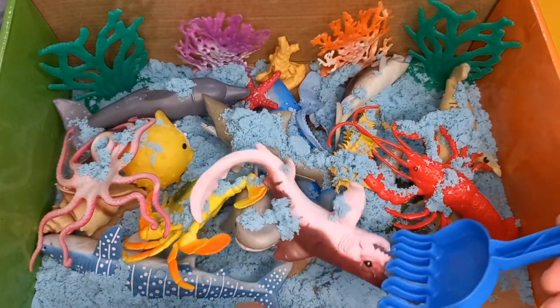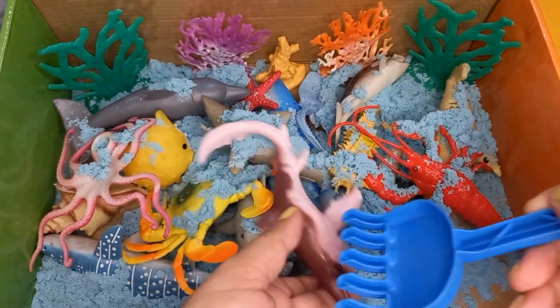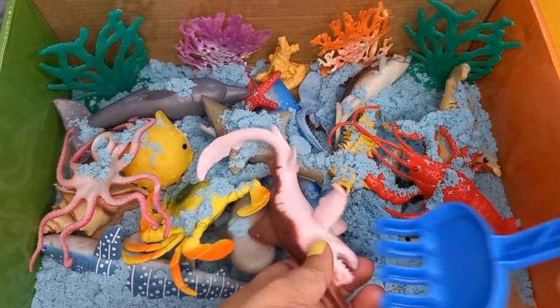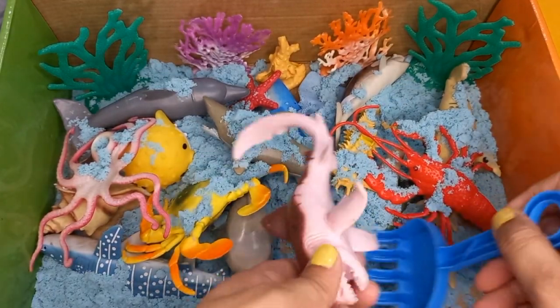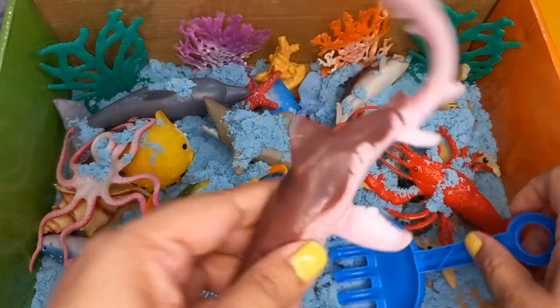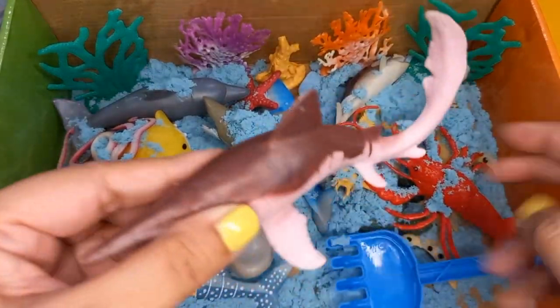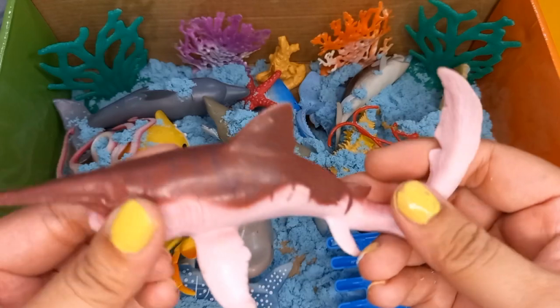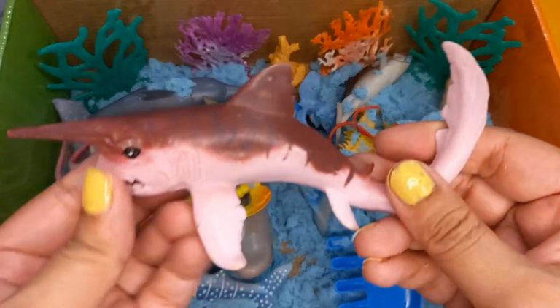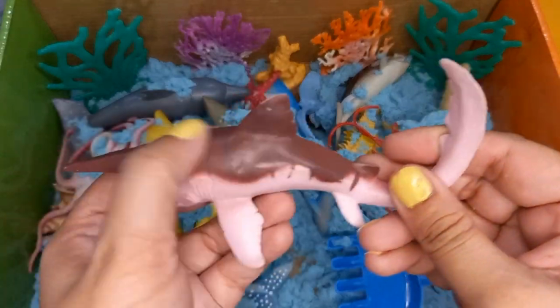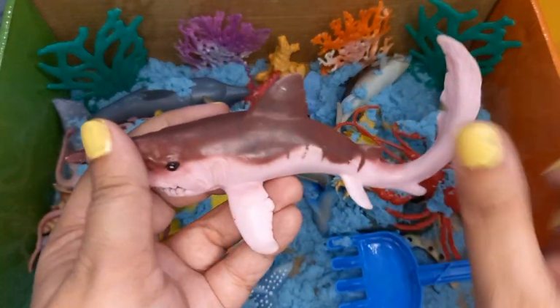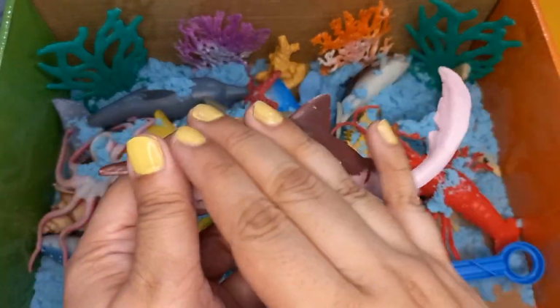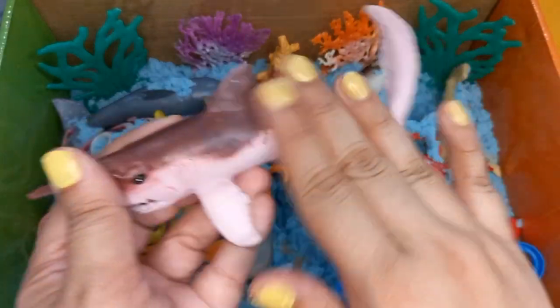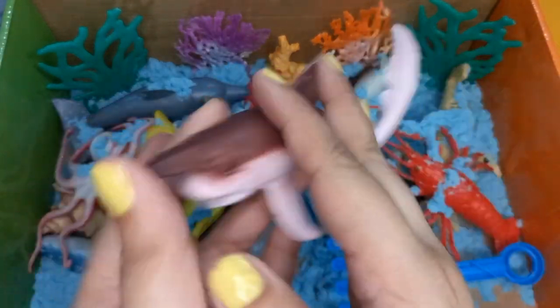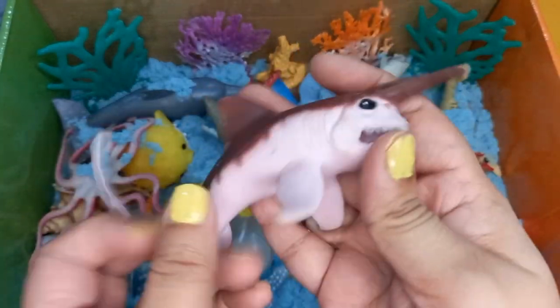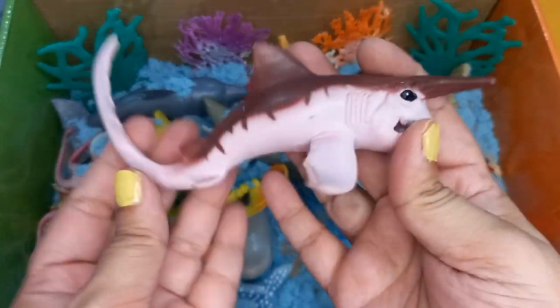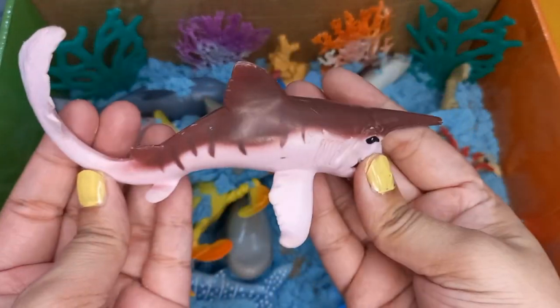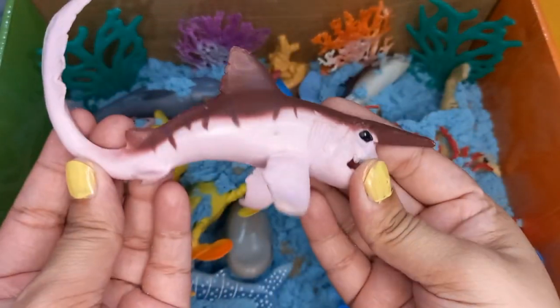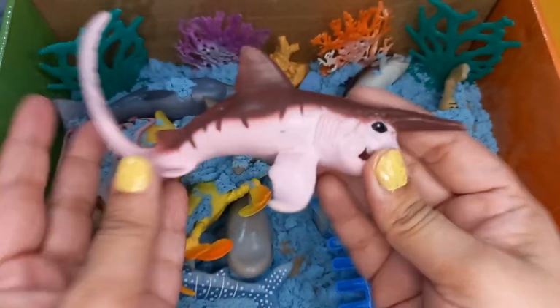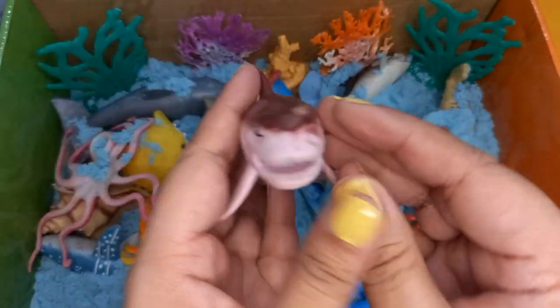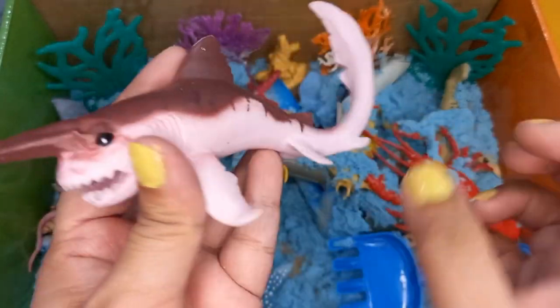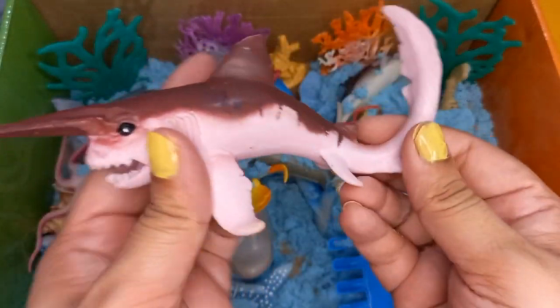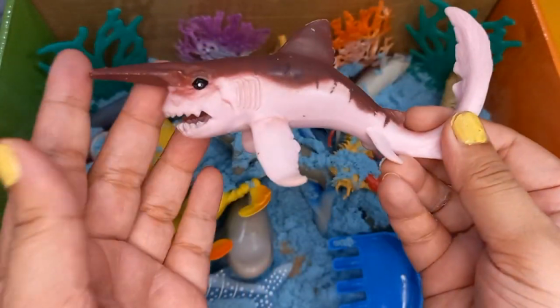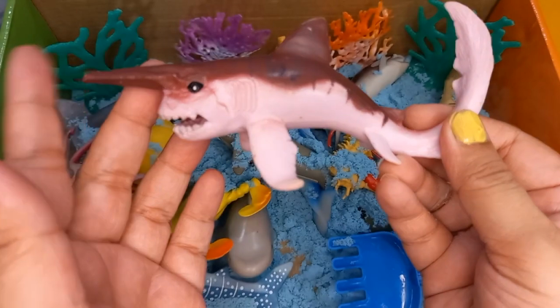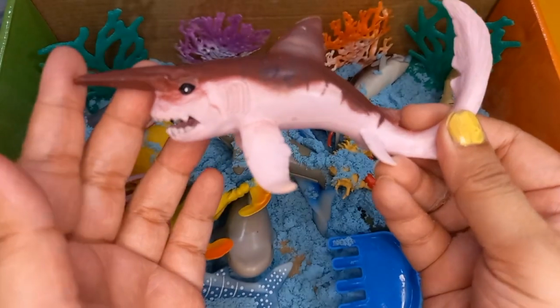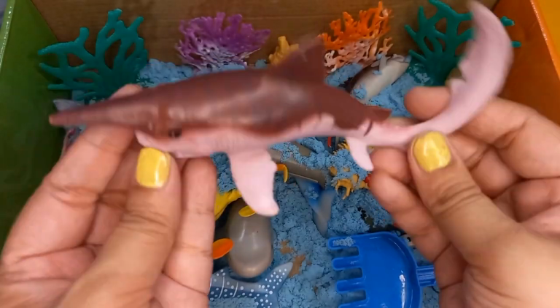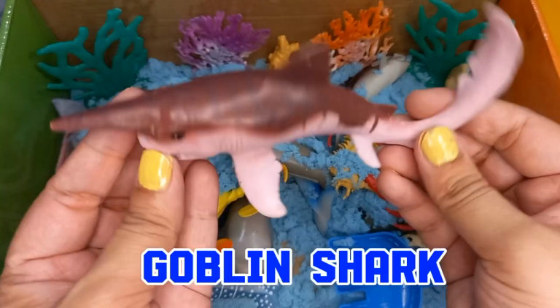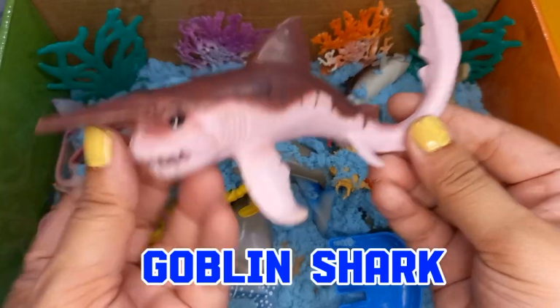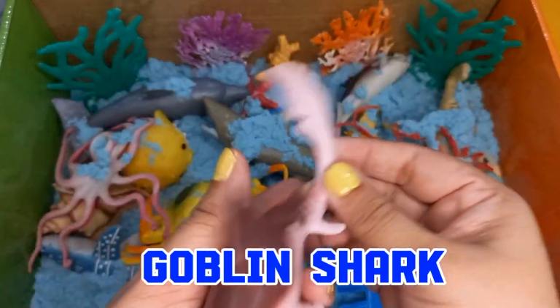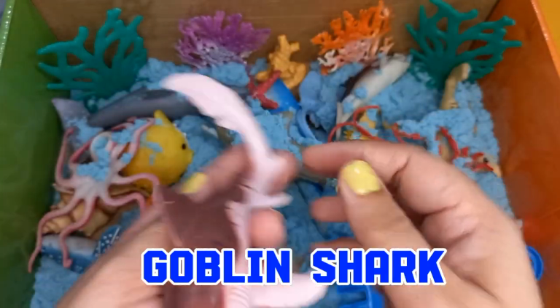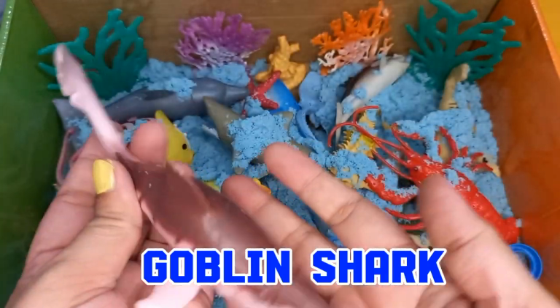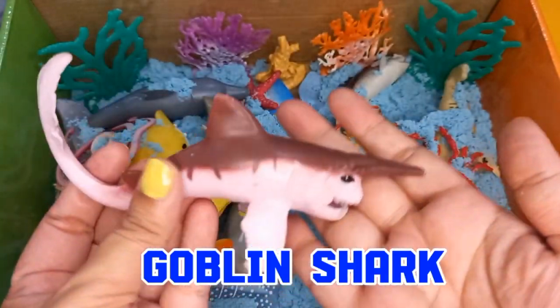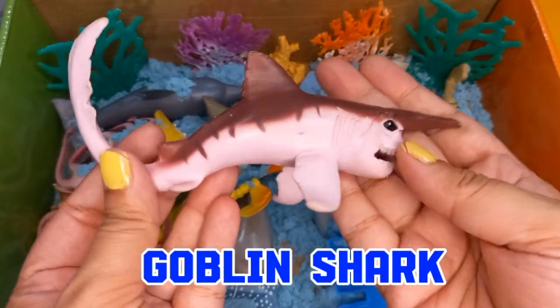Our first animal is a goblin shark. That's a goblin shark.